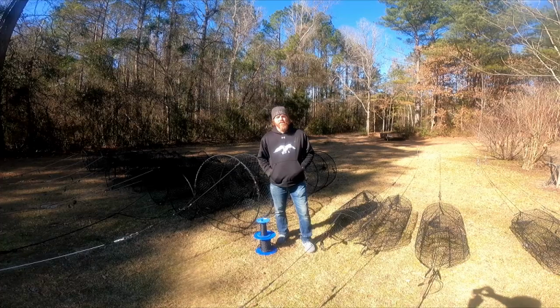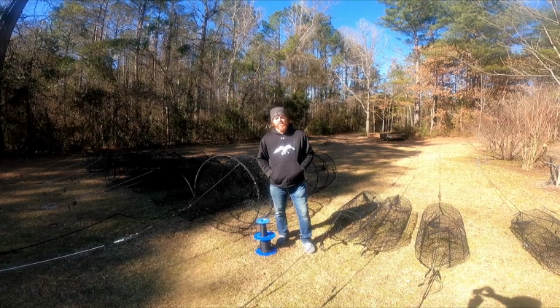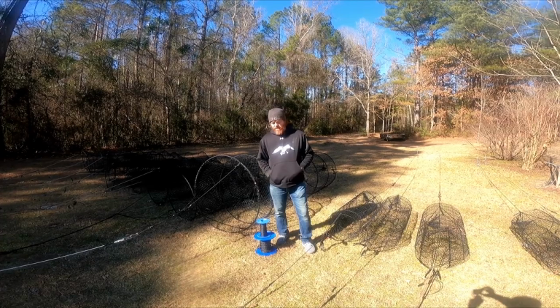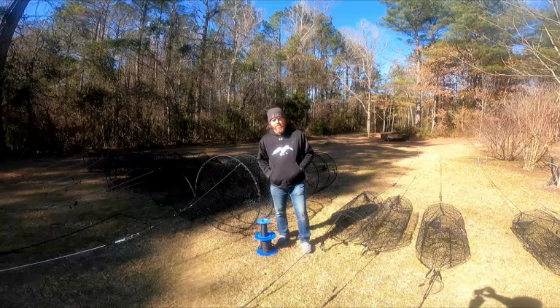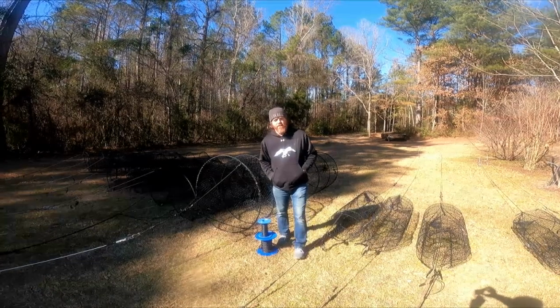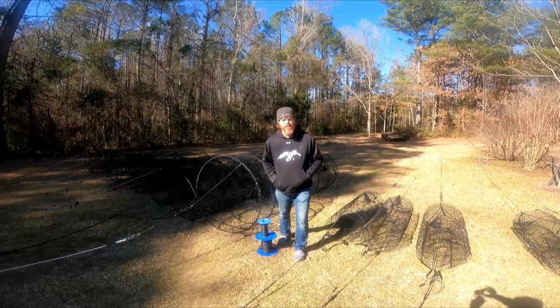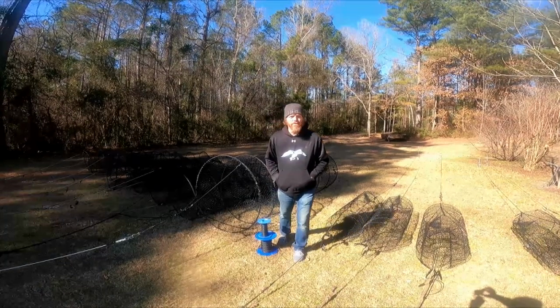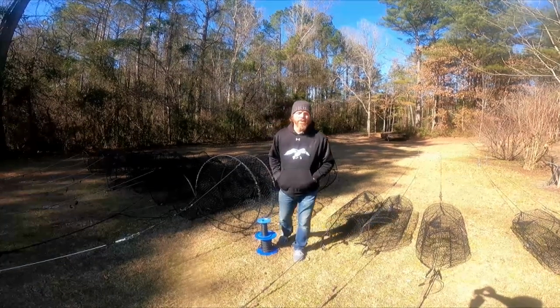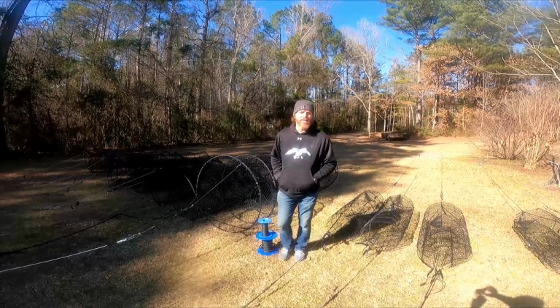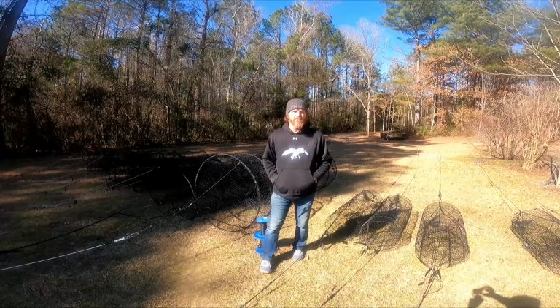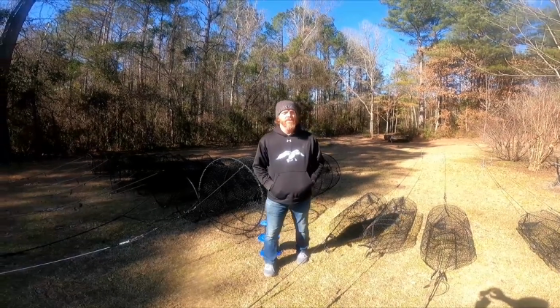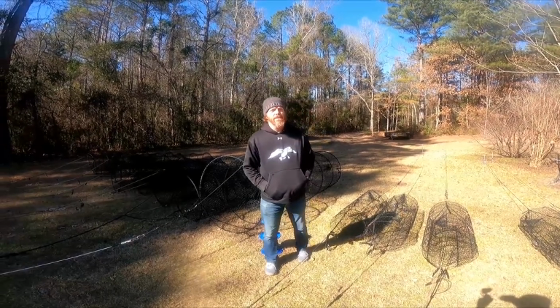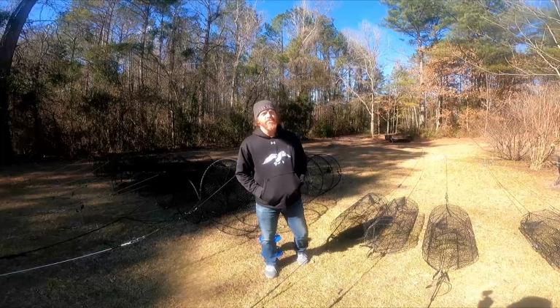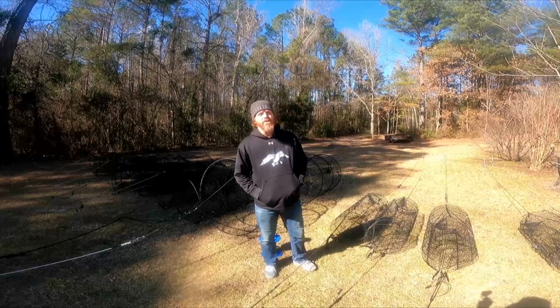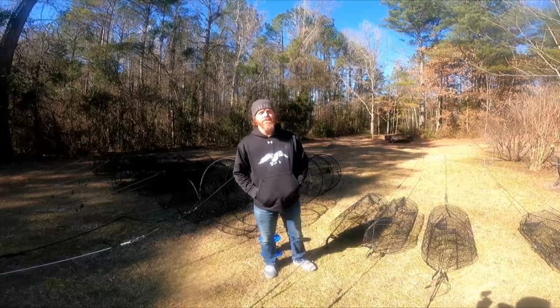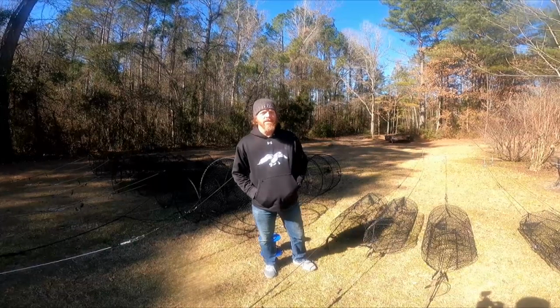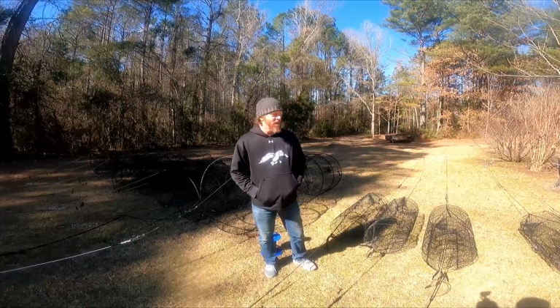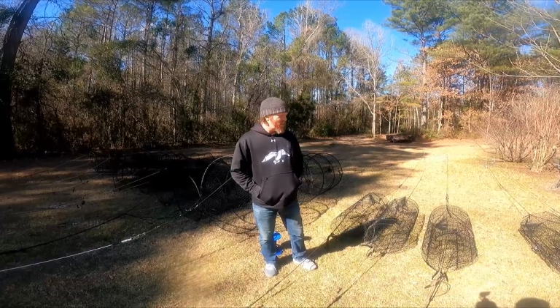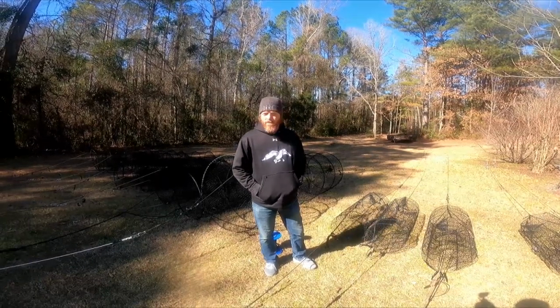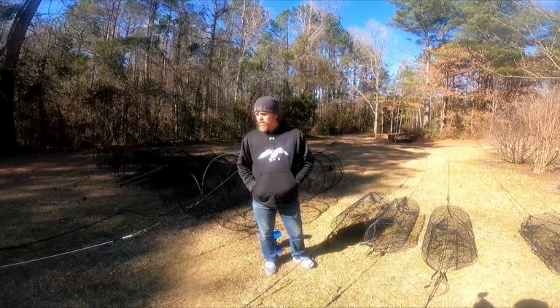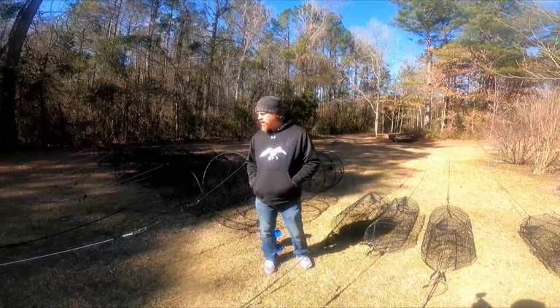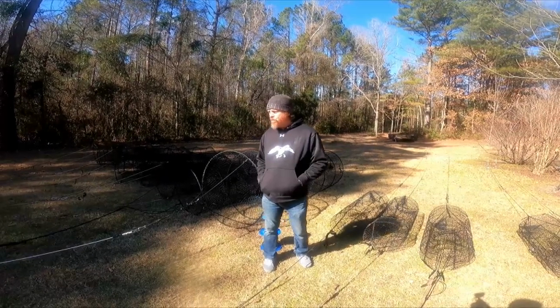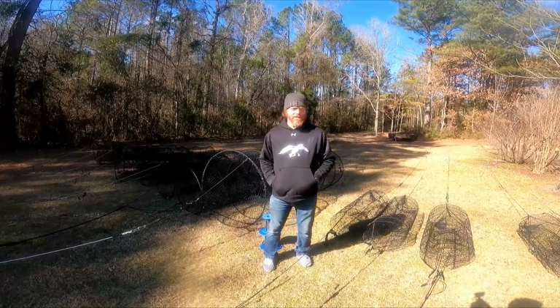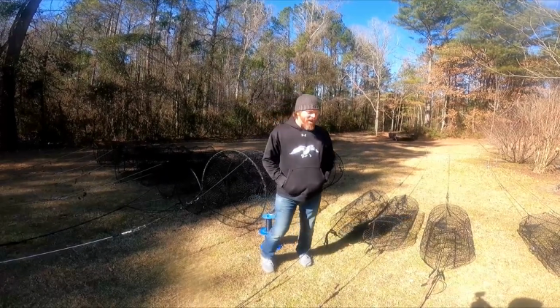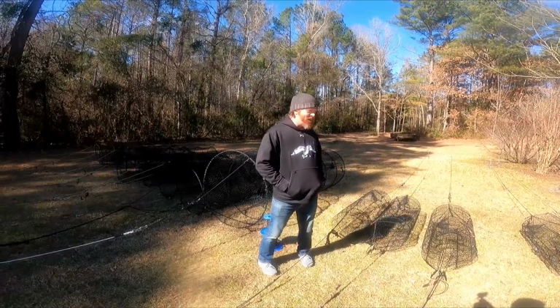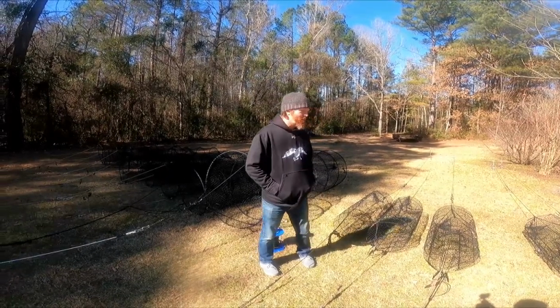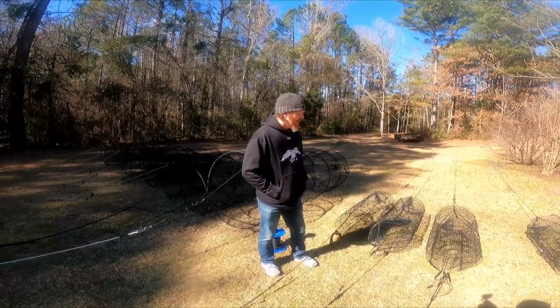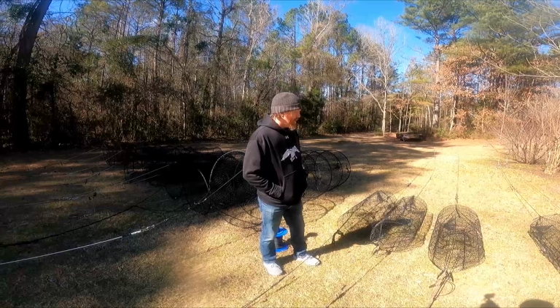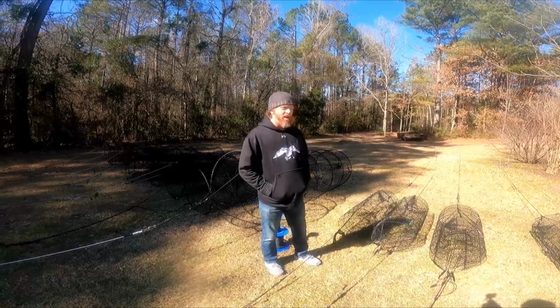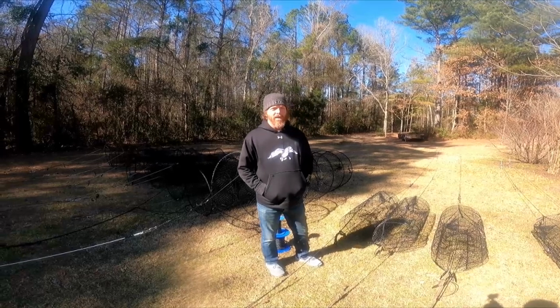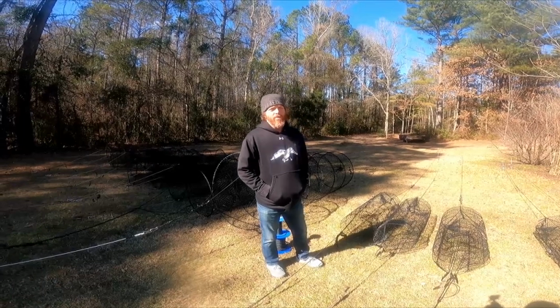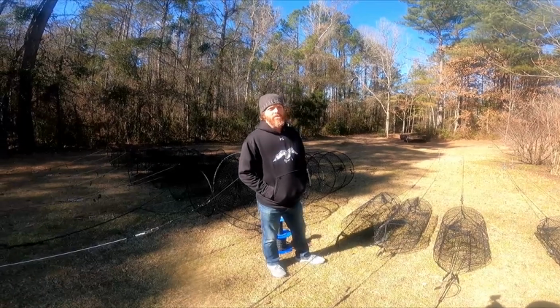My name is Jason Beard and I want to thank you for joining us again for another edition of Beard Creations. Today we're going to talk about hoop nets and wire nets and how we rig them.